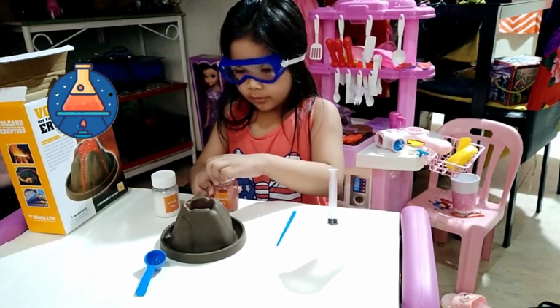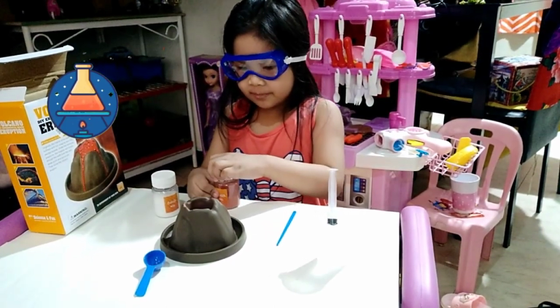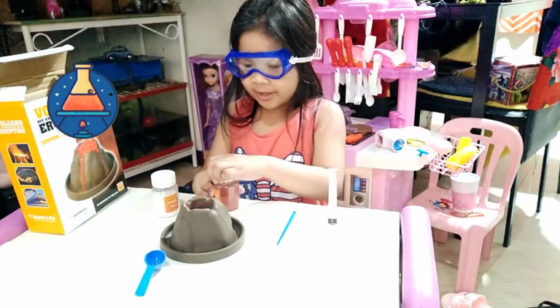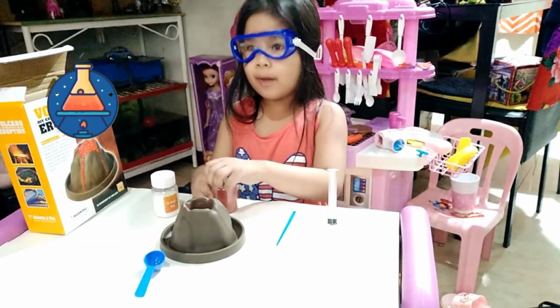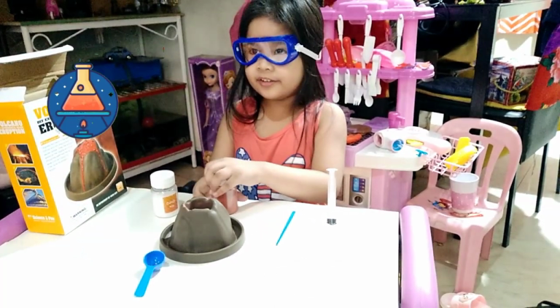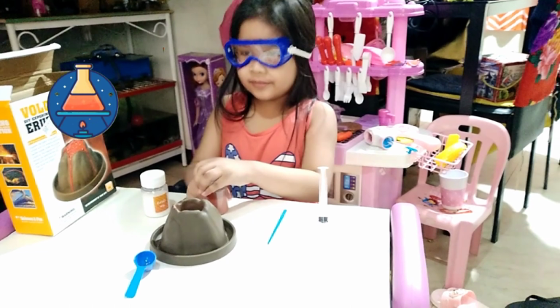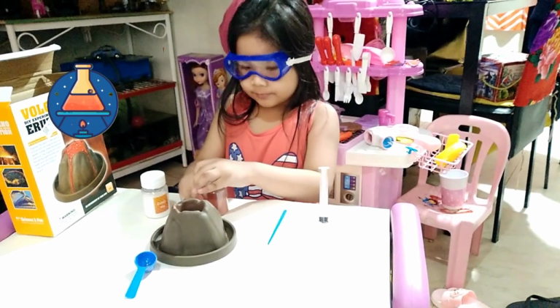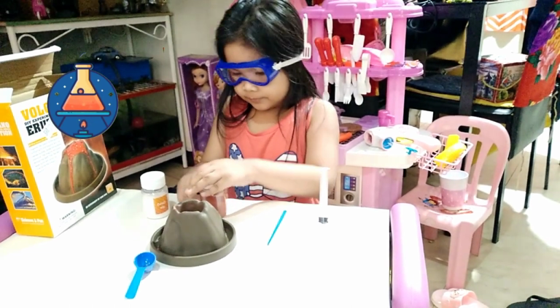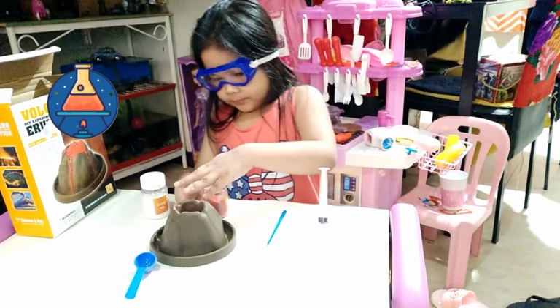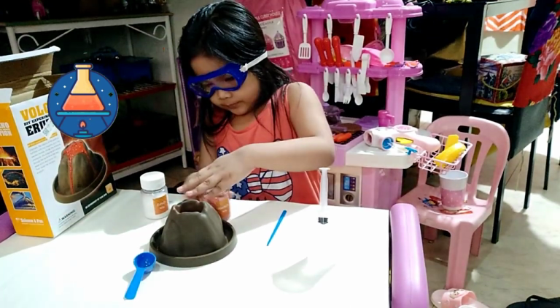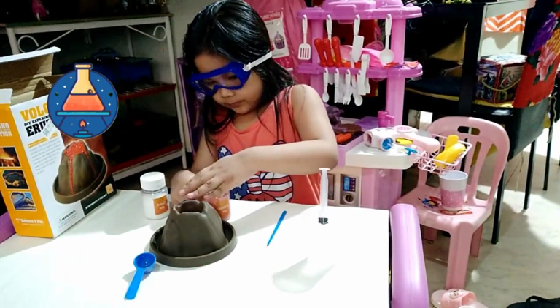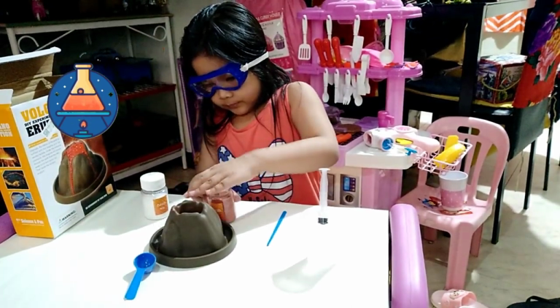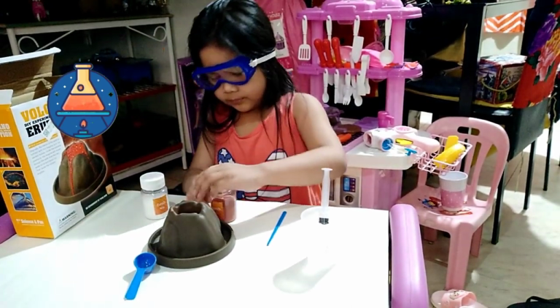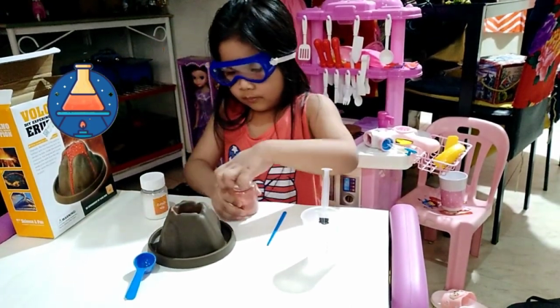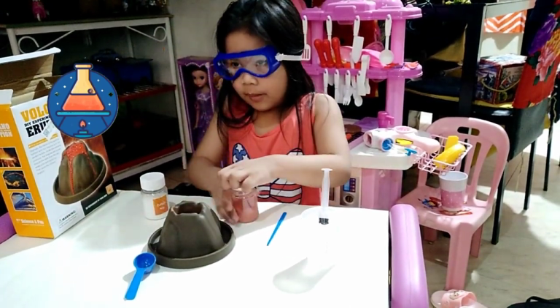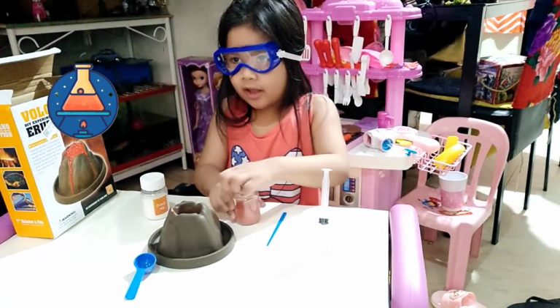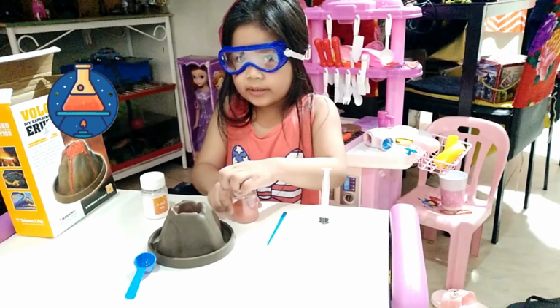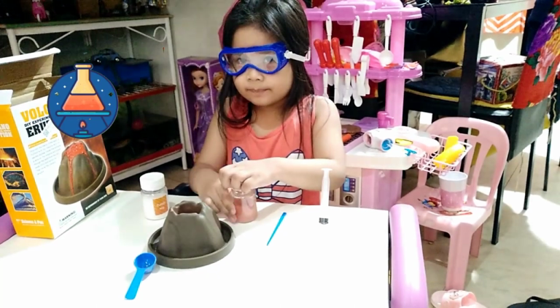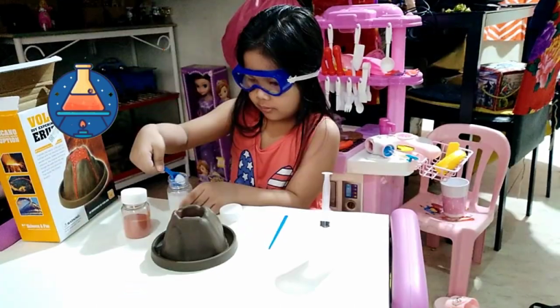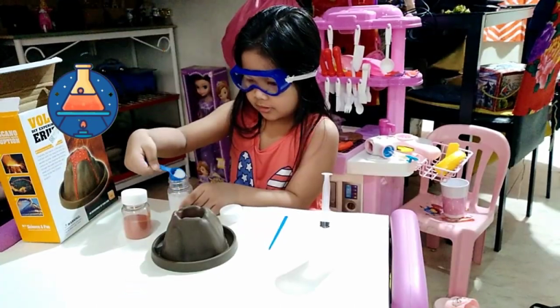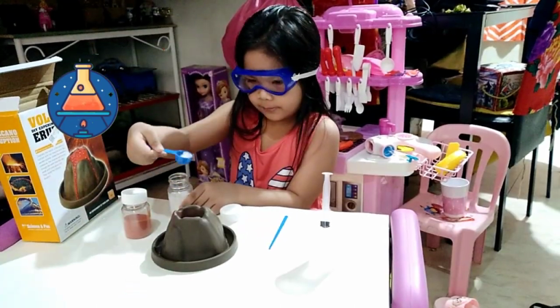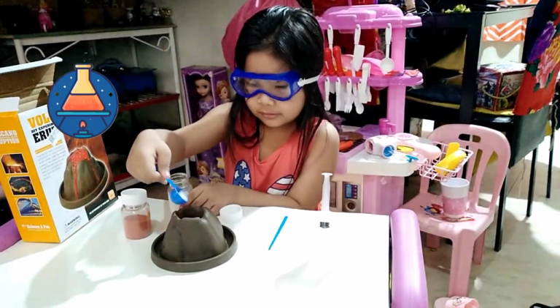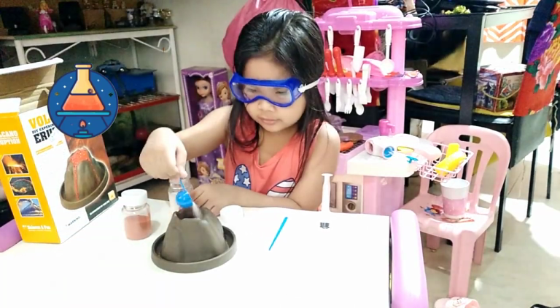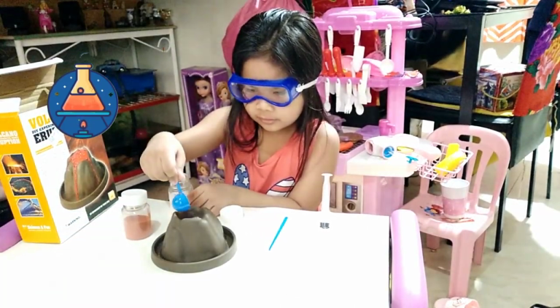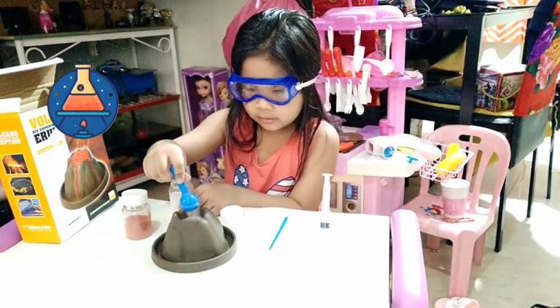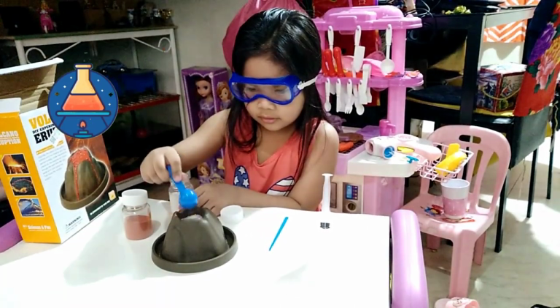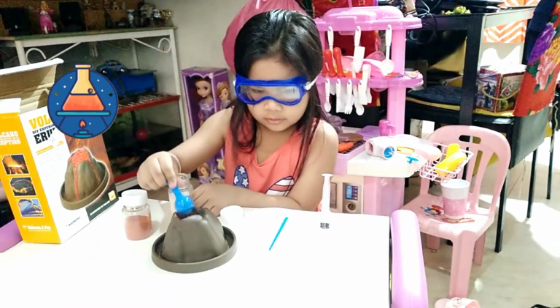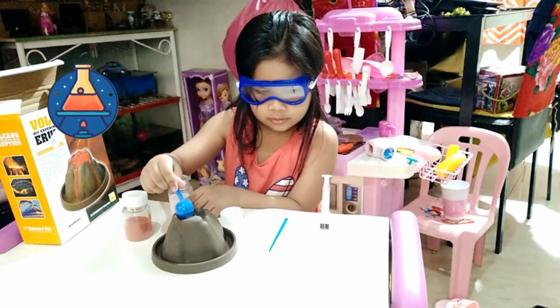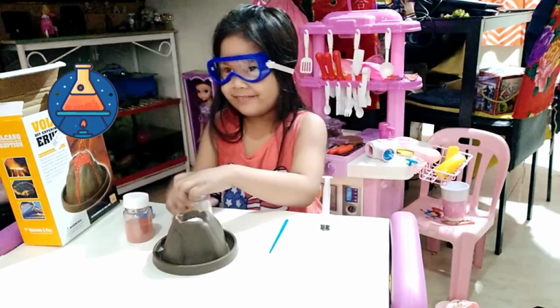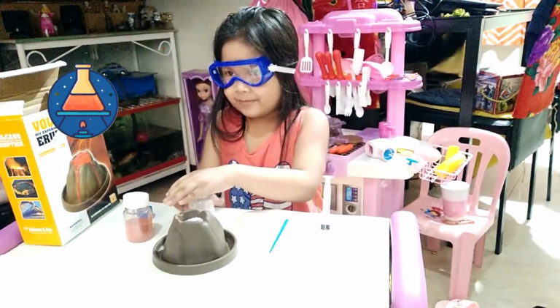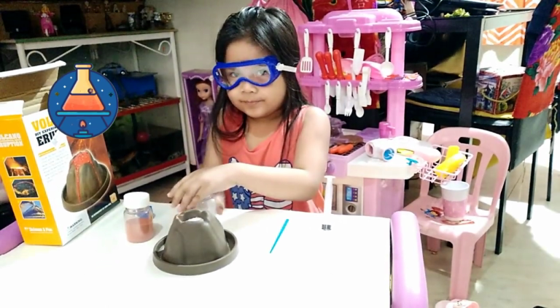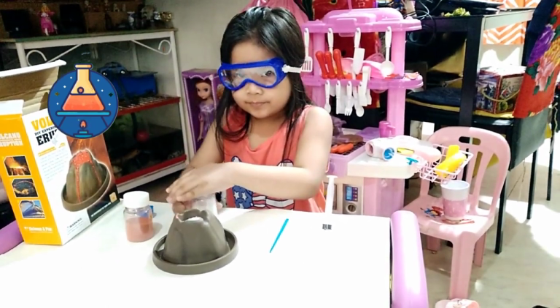This is very careful, mommy. Okay. Mommy can help me. Mix it together. Okay.